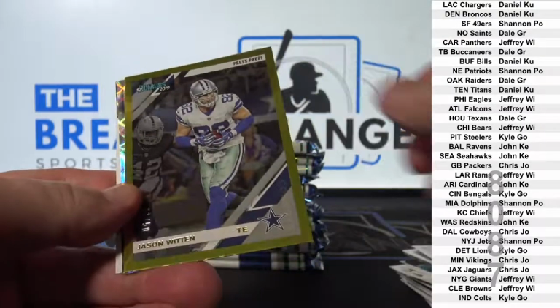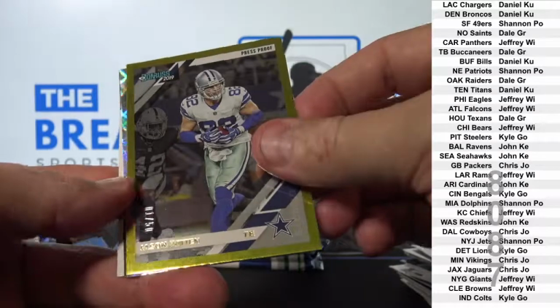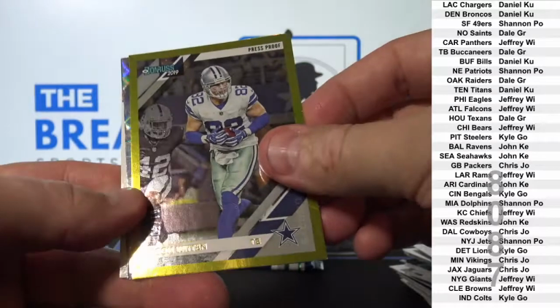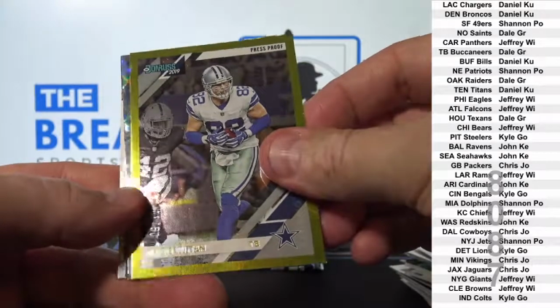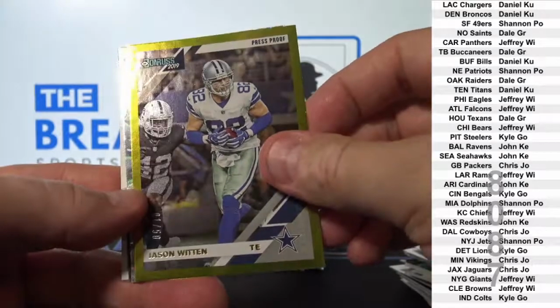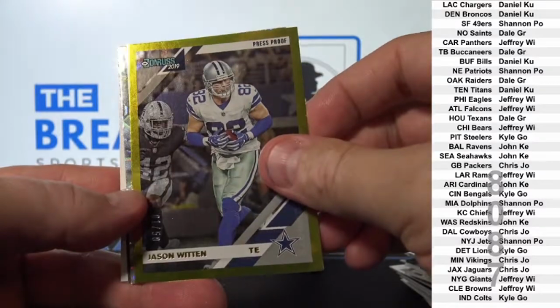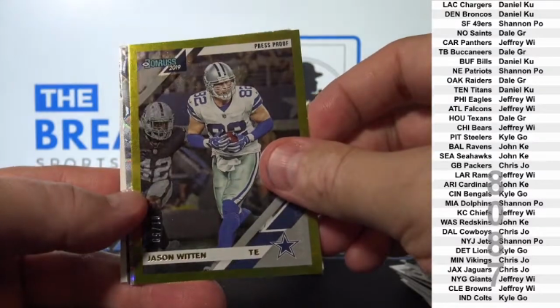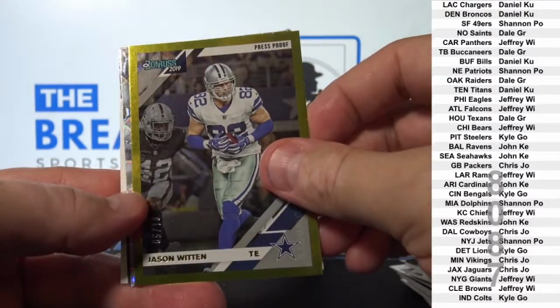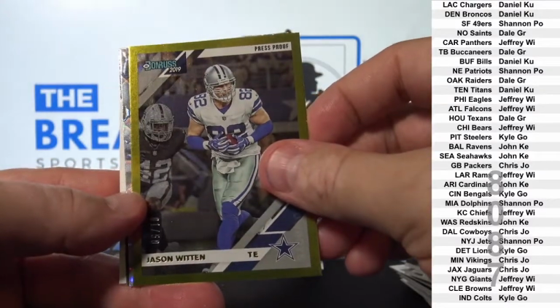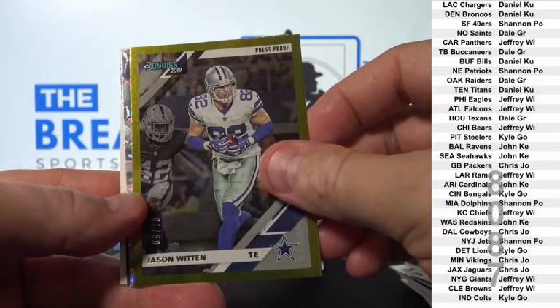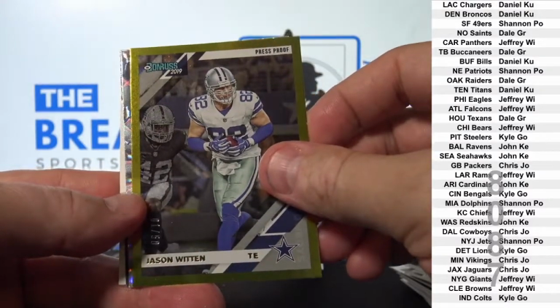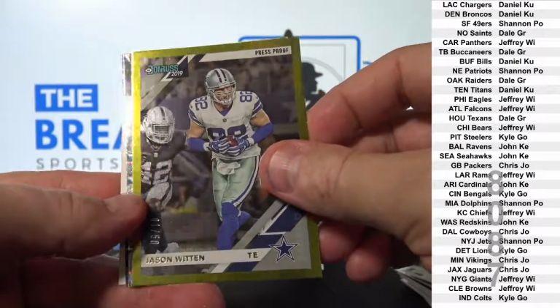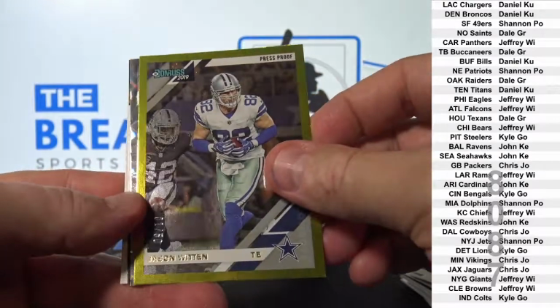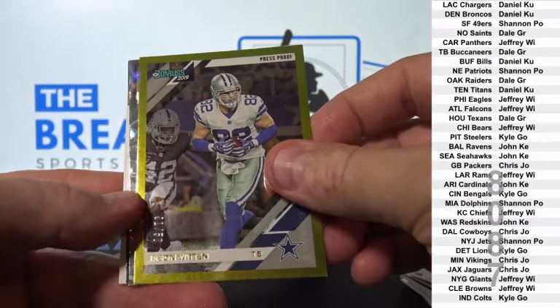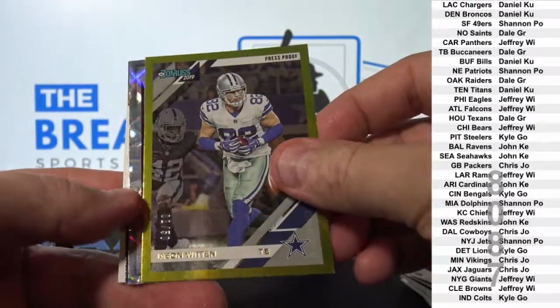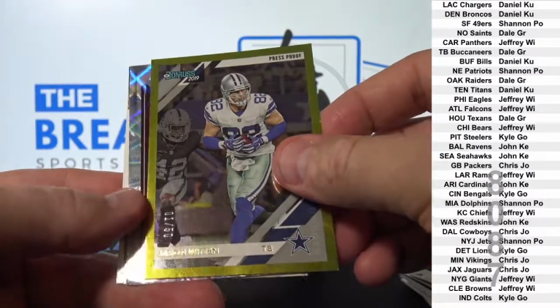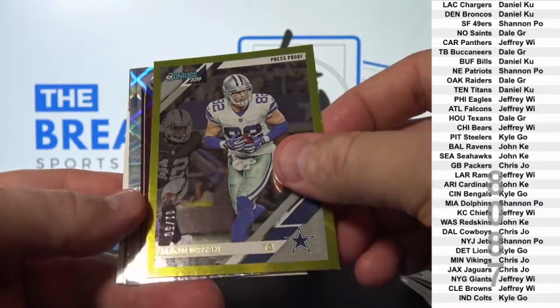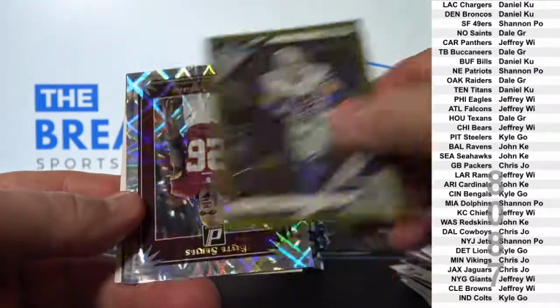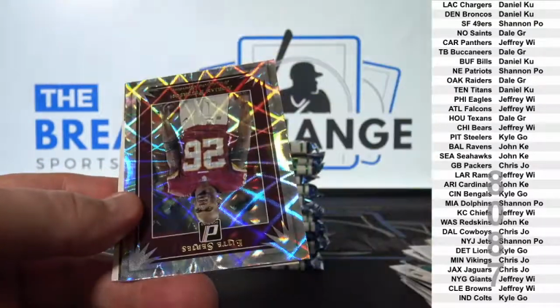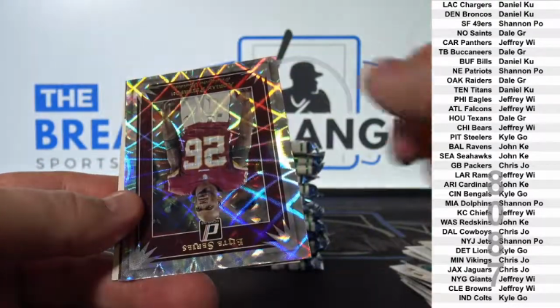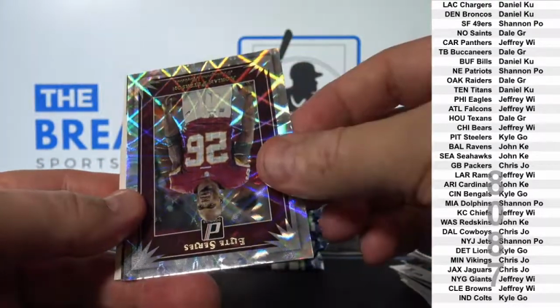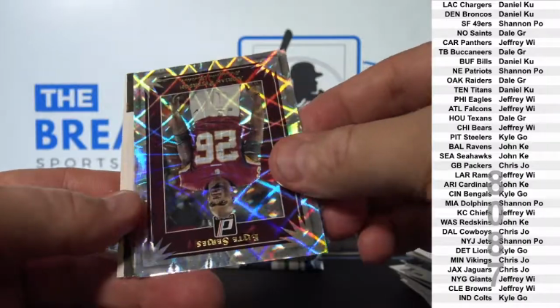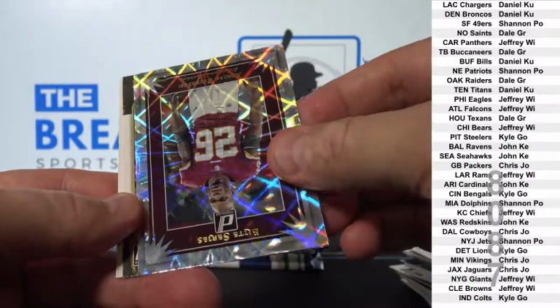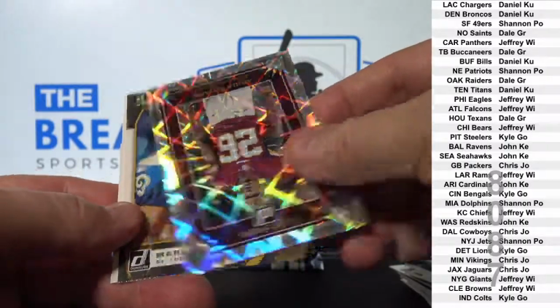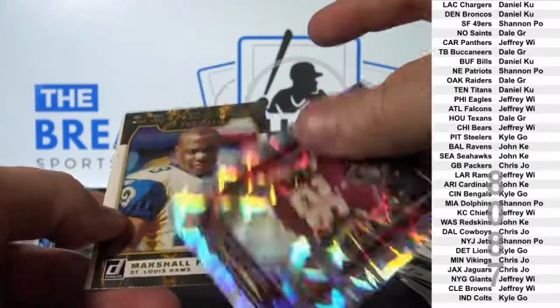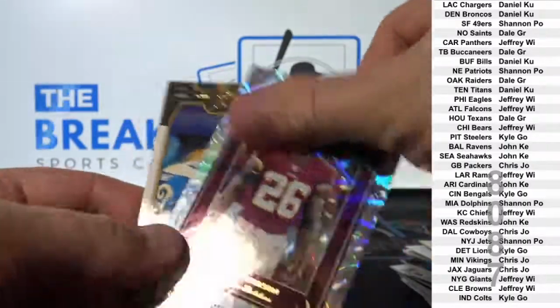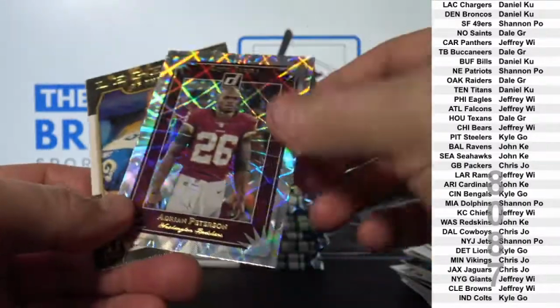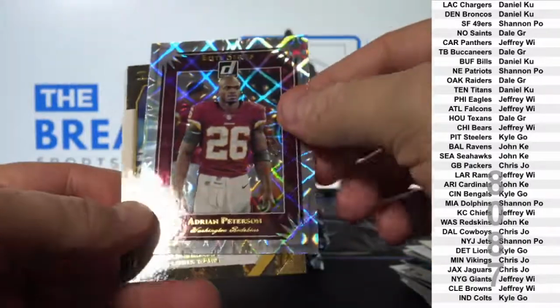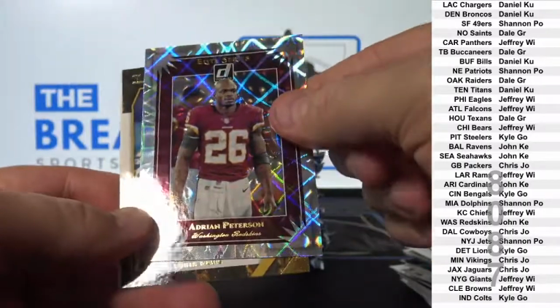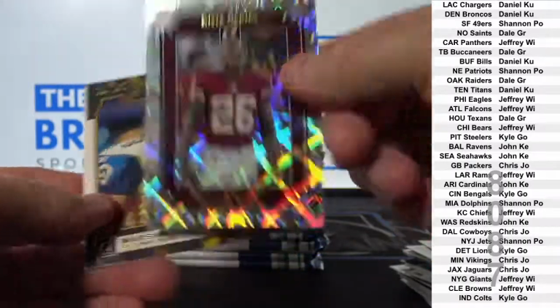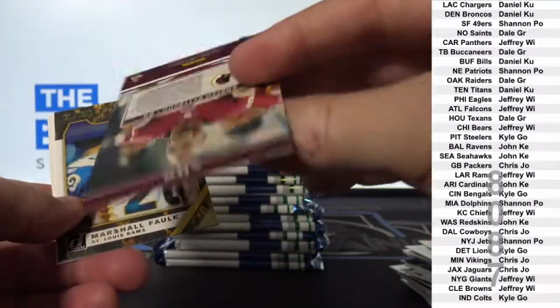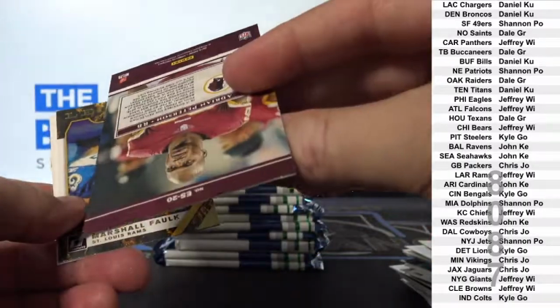Jason Witten gold to 50. Adrian Peterson insert.